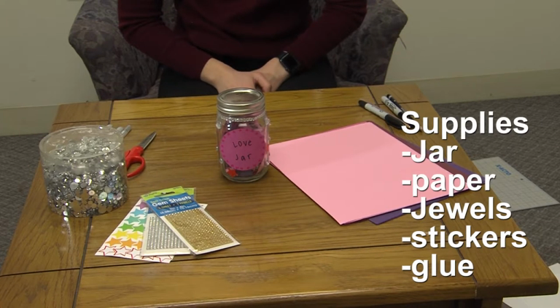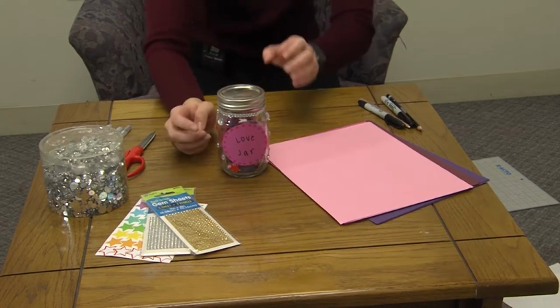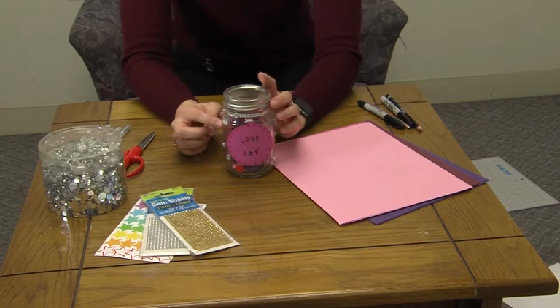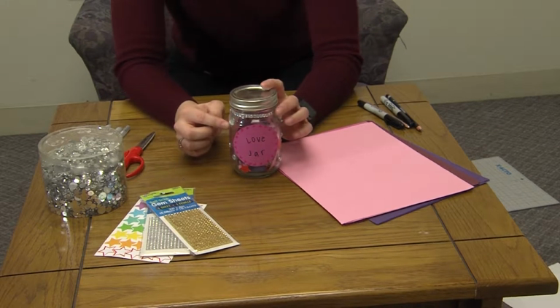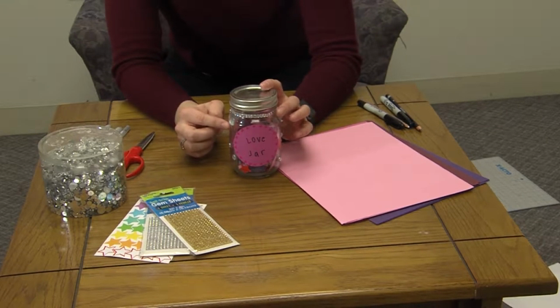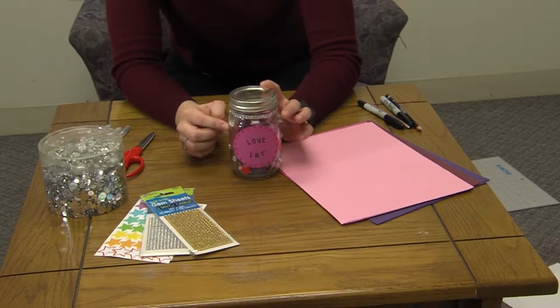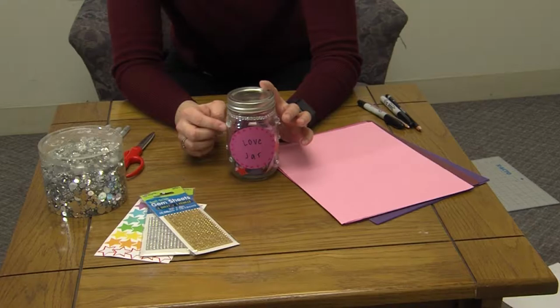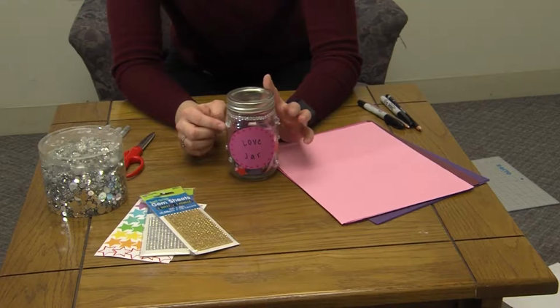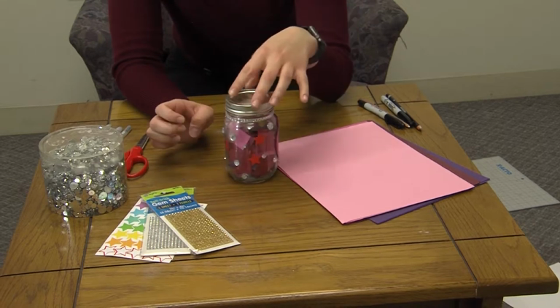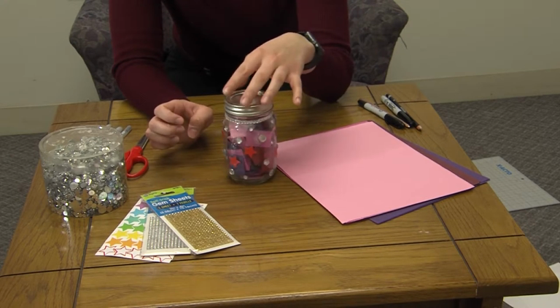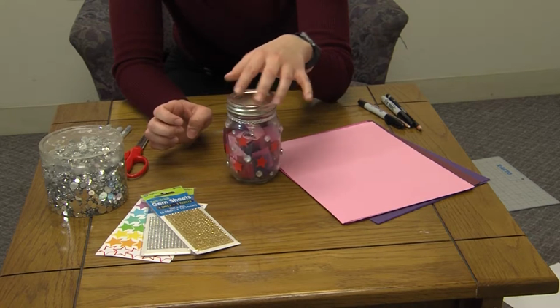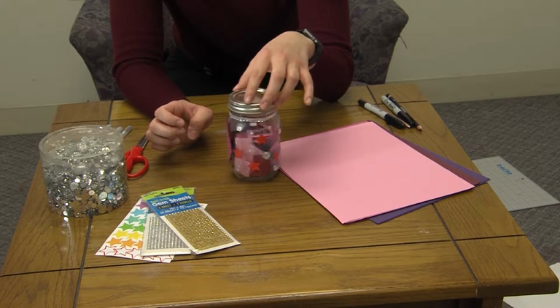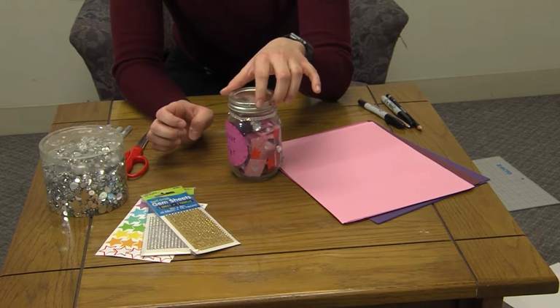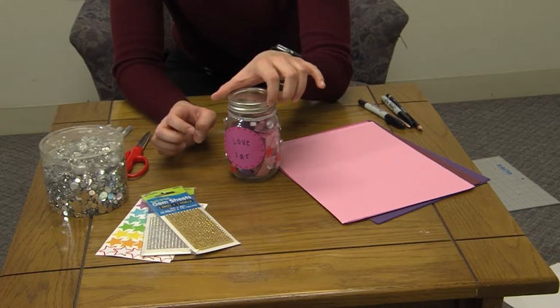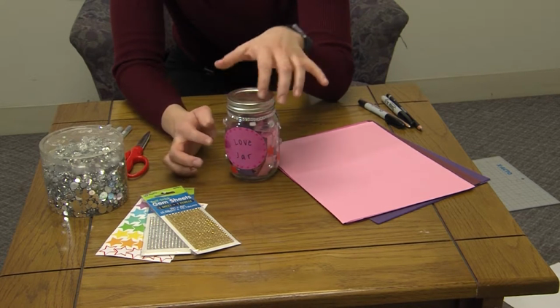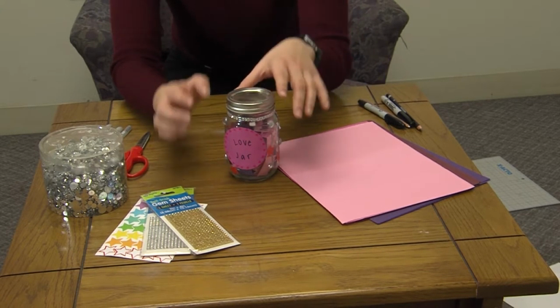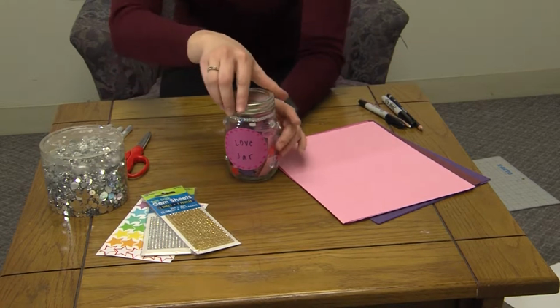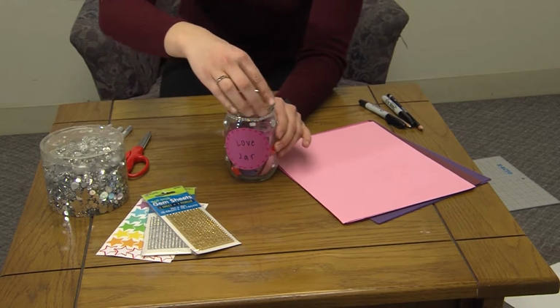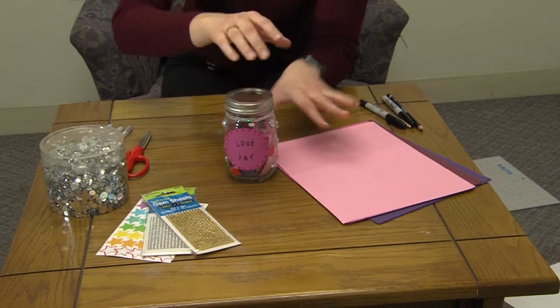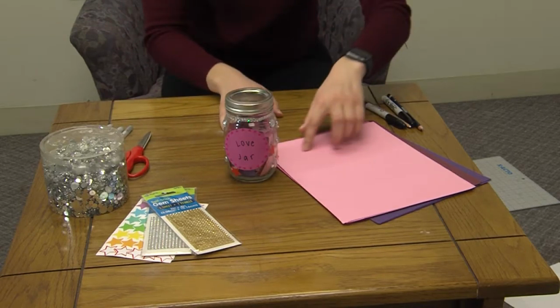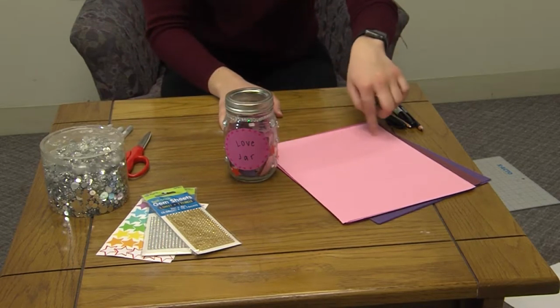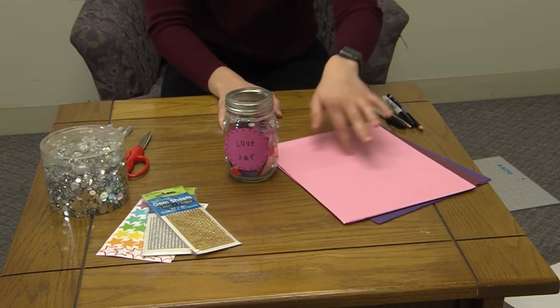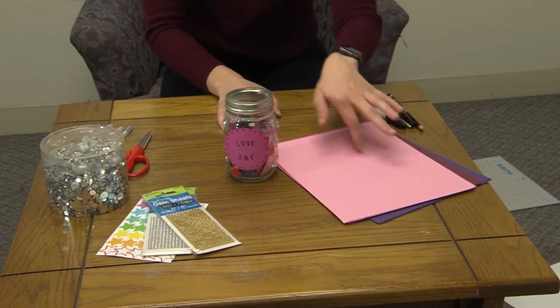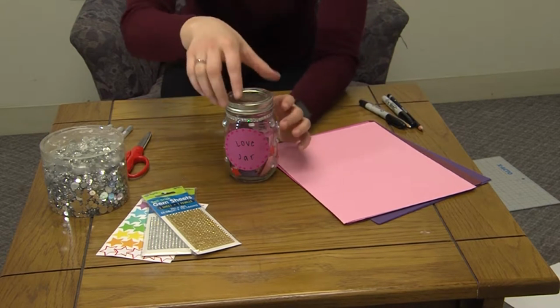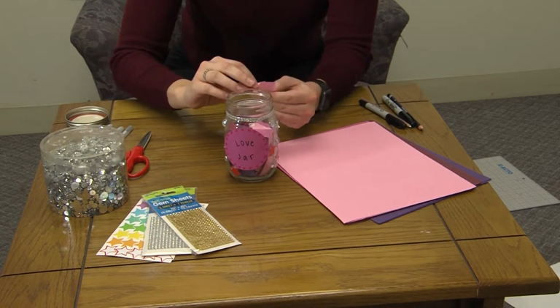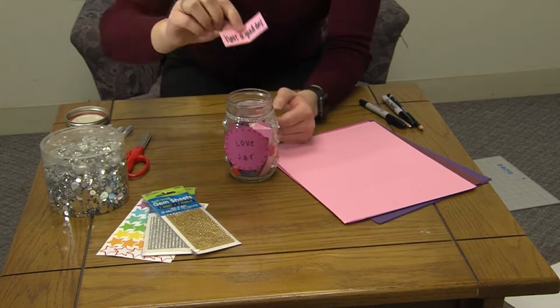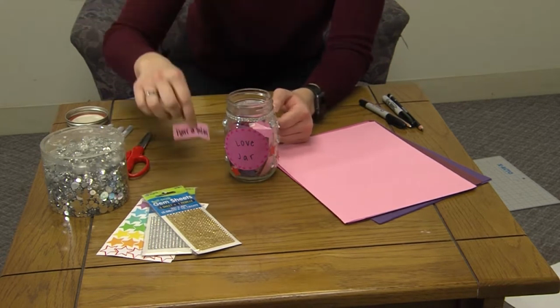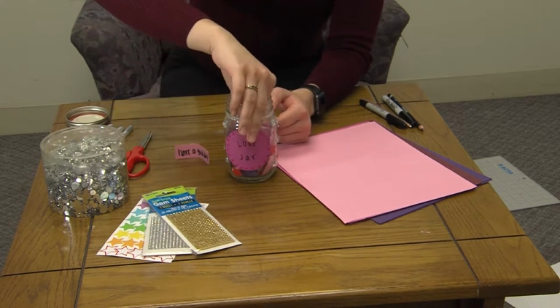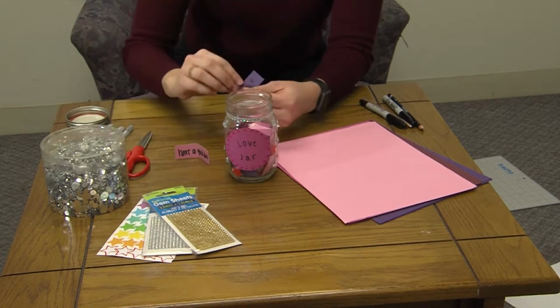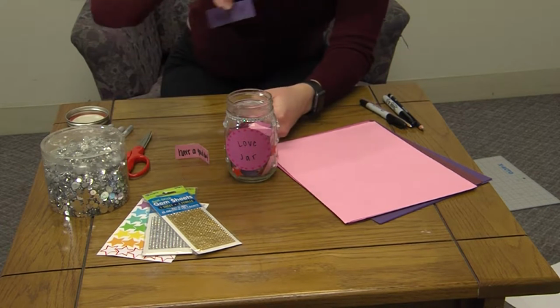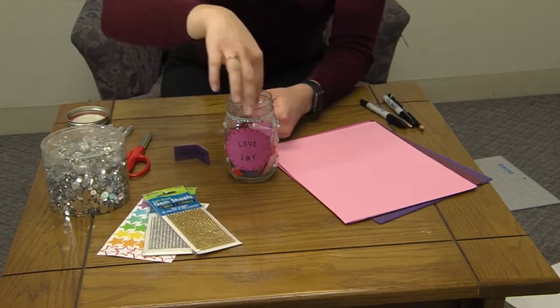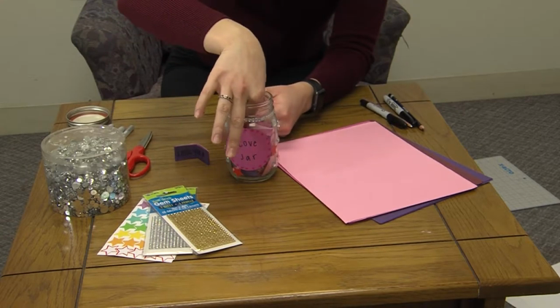You'll take the jar itself and glue on some jewels, put the stickers on, make your love jar, and then cut out little strips out of your paper and write whatever love notes and stuff you want to.